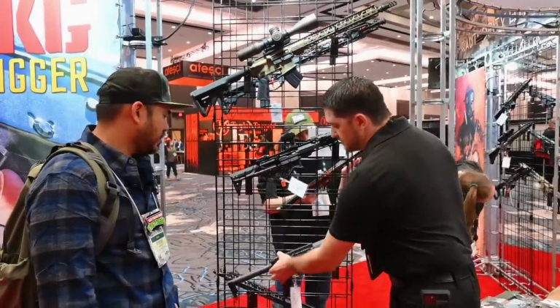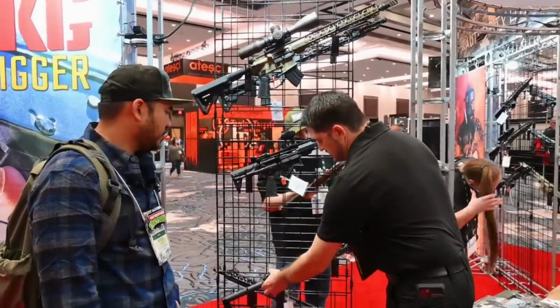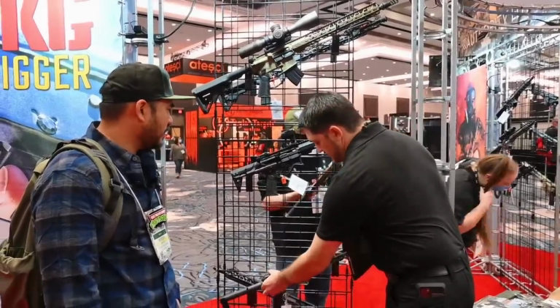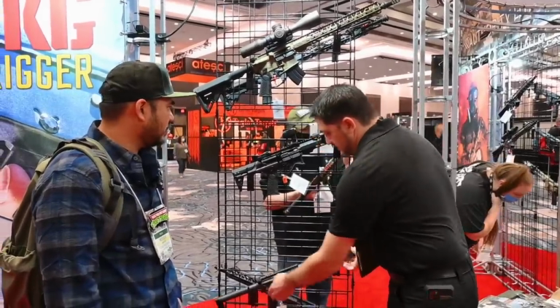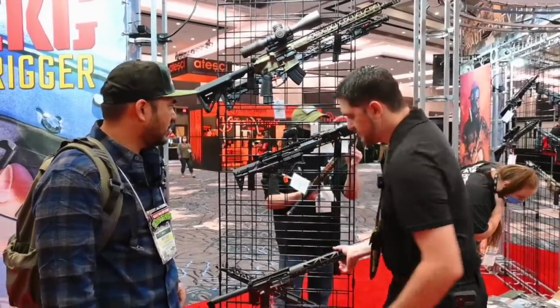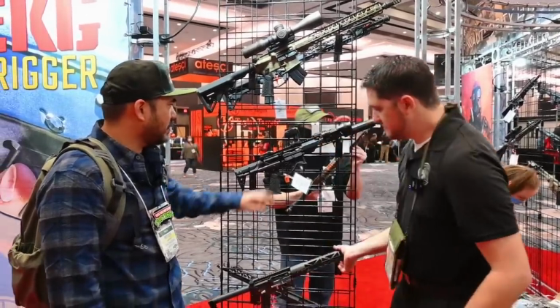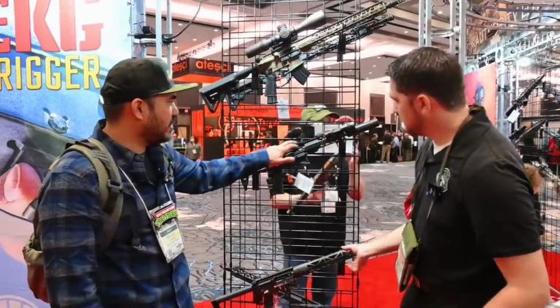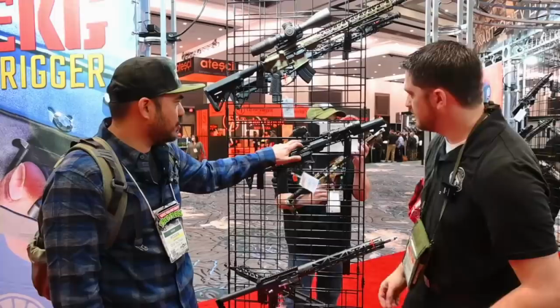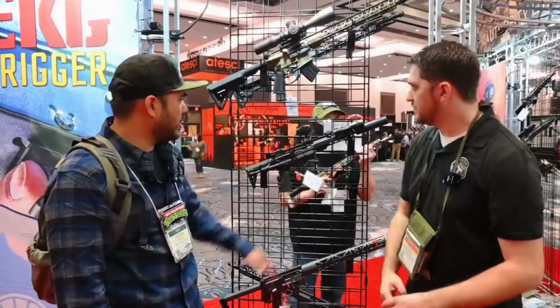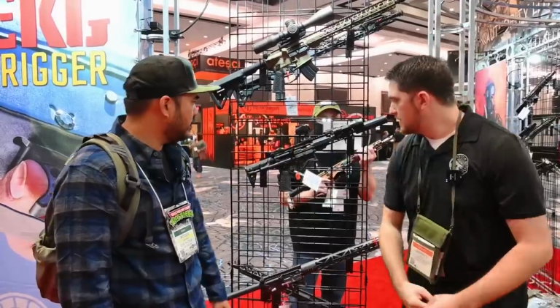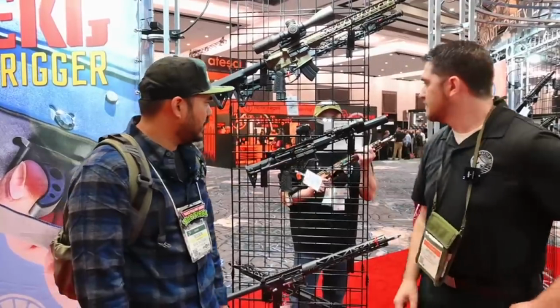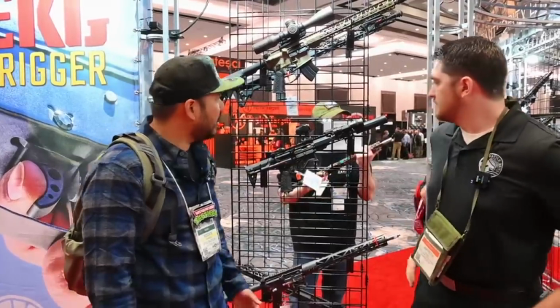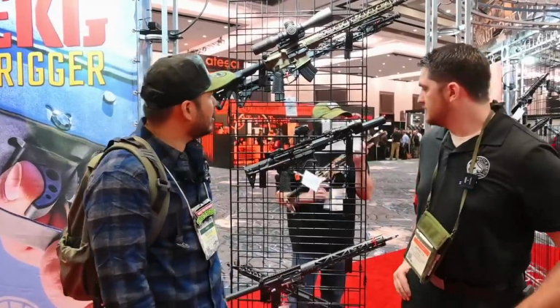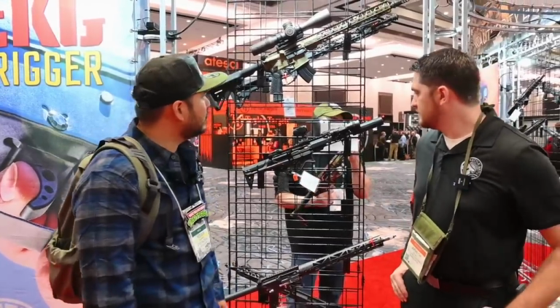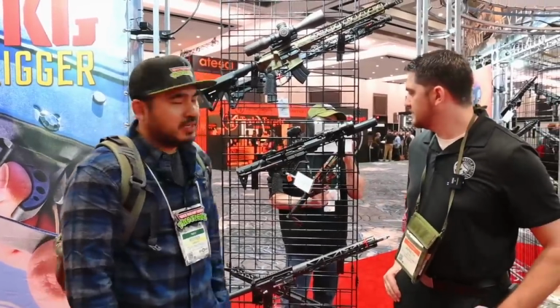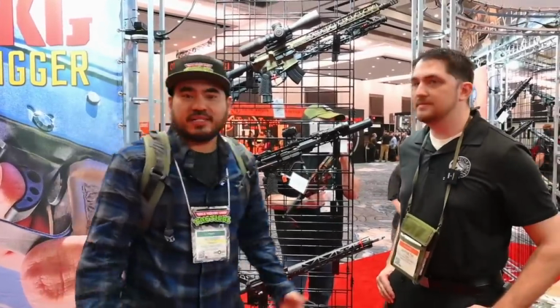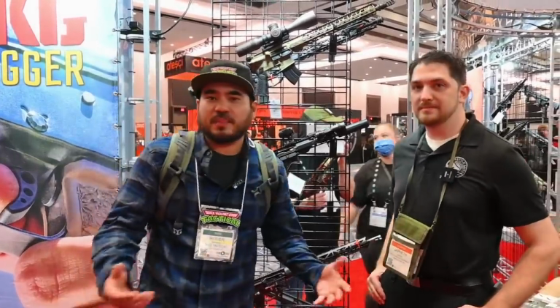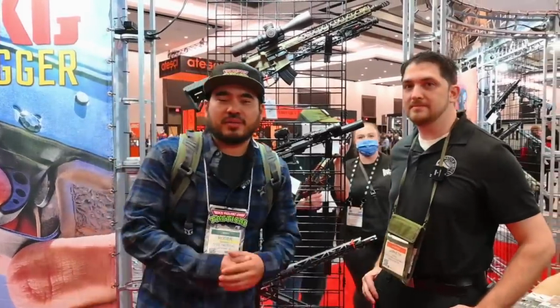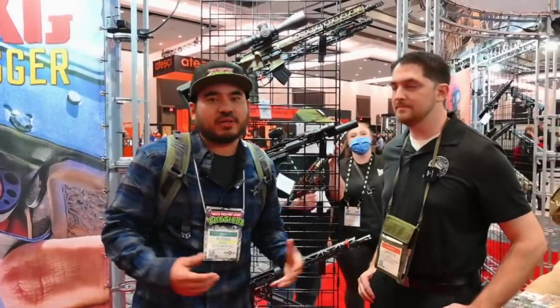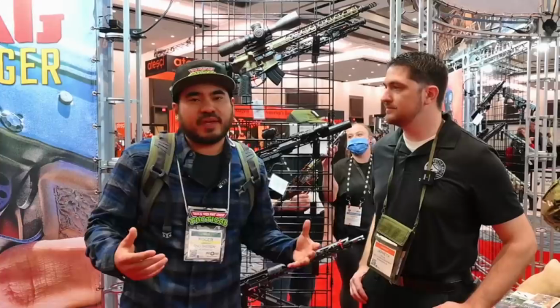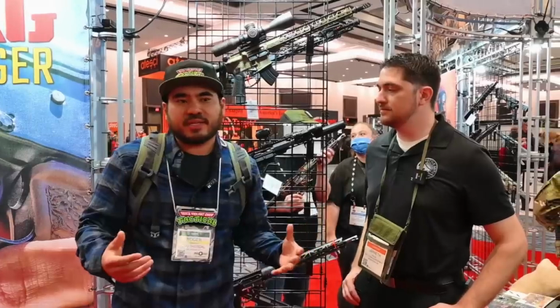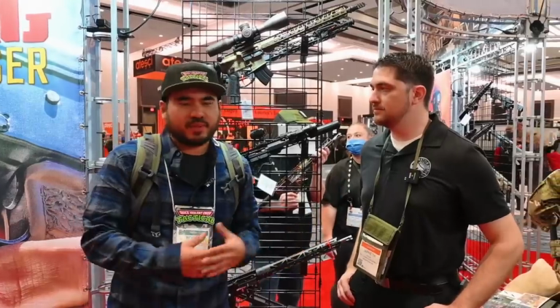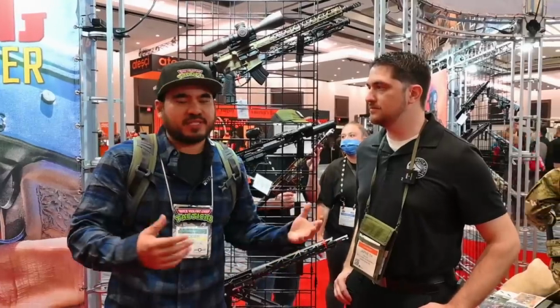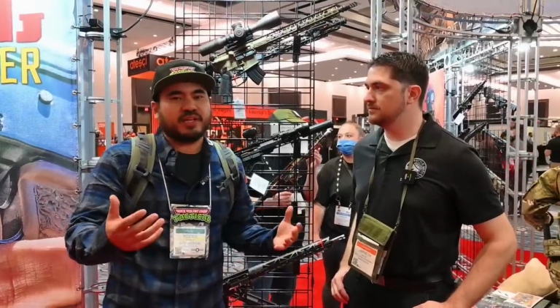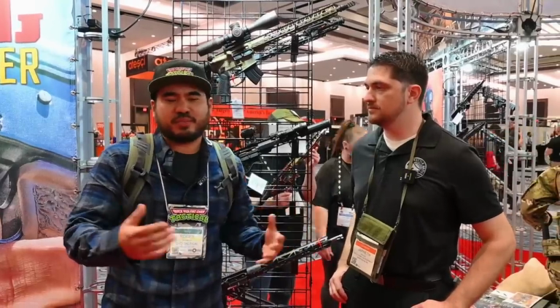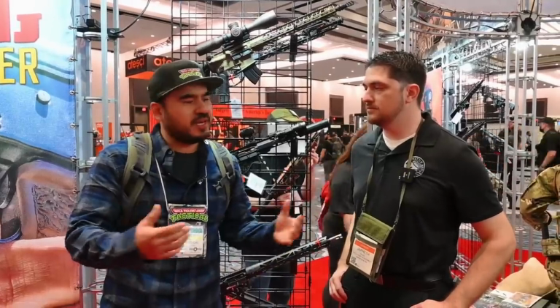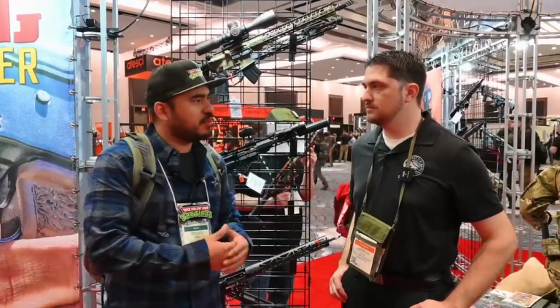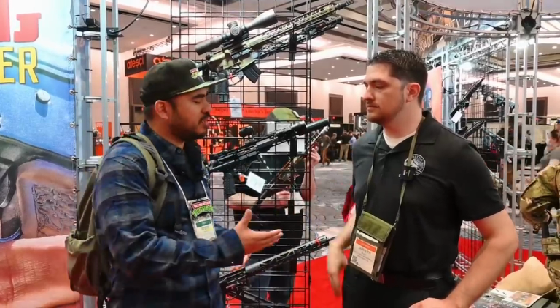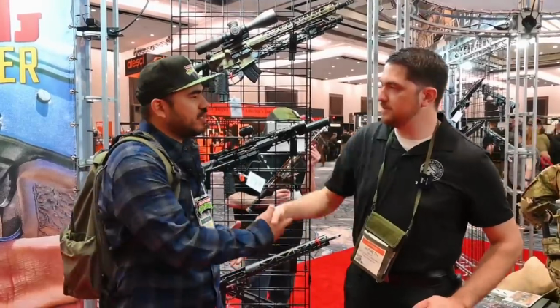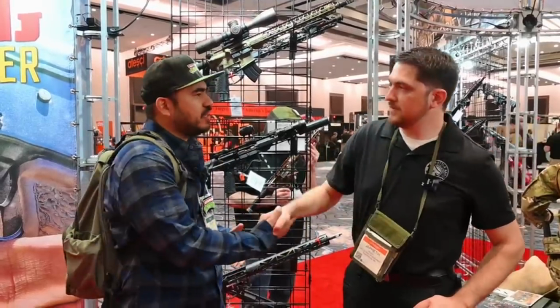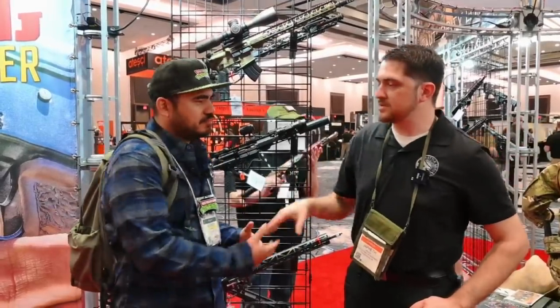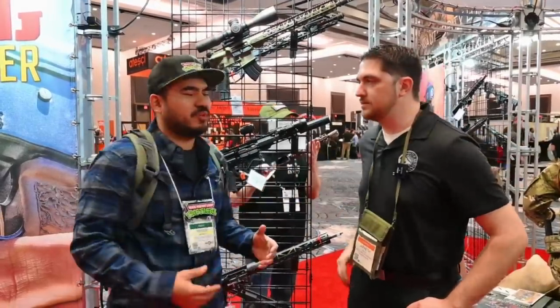A bunch of cool stuff coming out — I'll definitely pick one of these up sooner than later. Guys, definitely check out Battle Arms. They're here locally in Vegas, we work with them on several videos. Appreciate your support, Jay — thank you for taking the time.